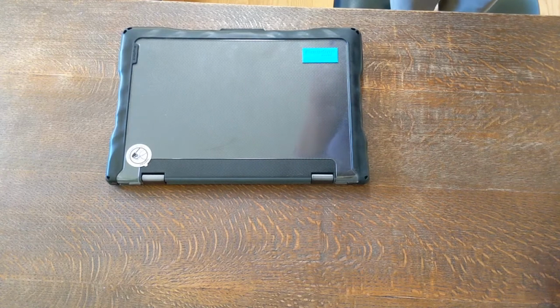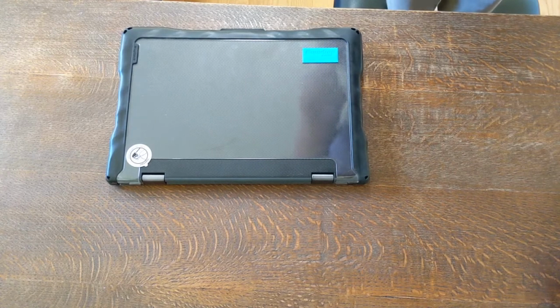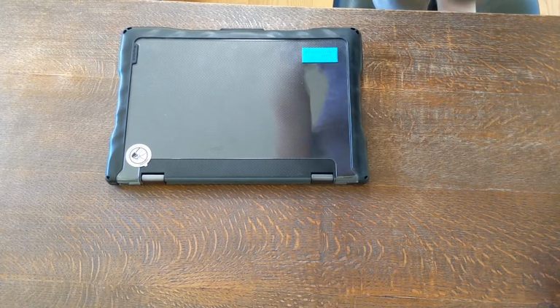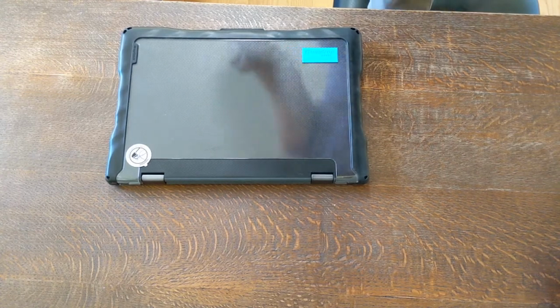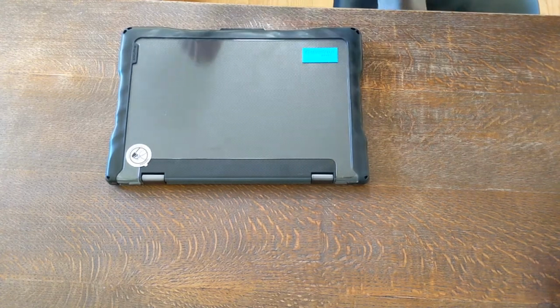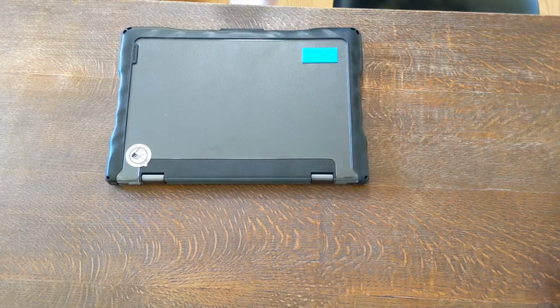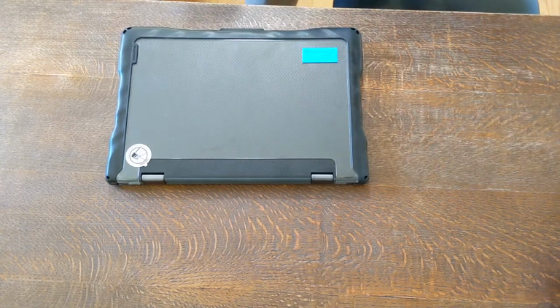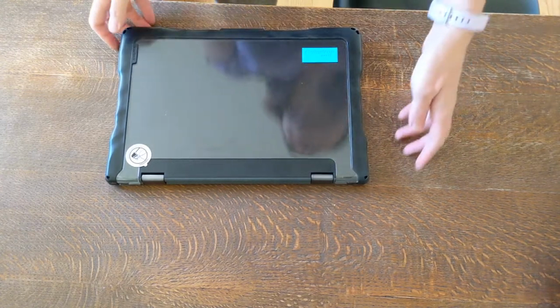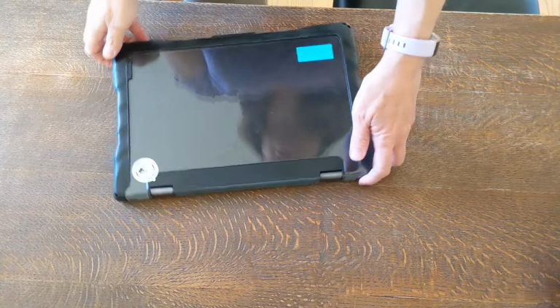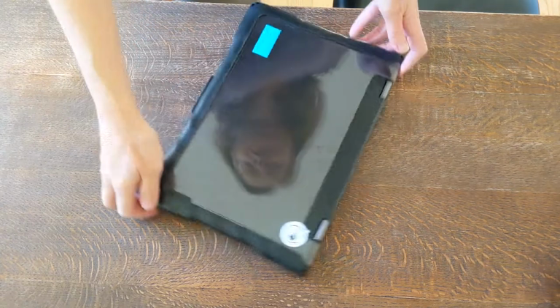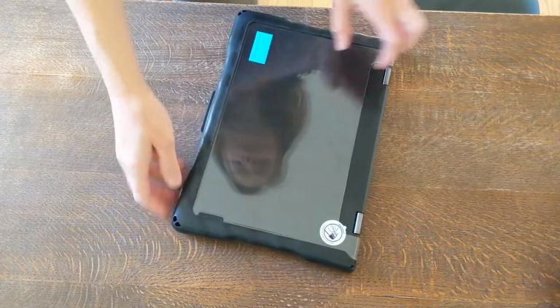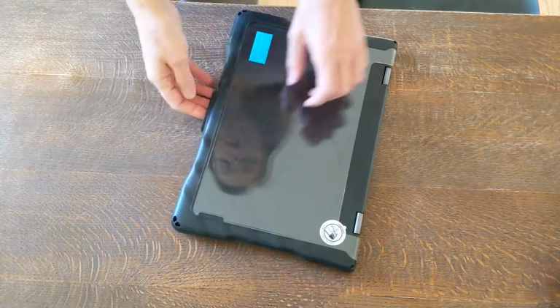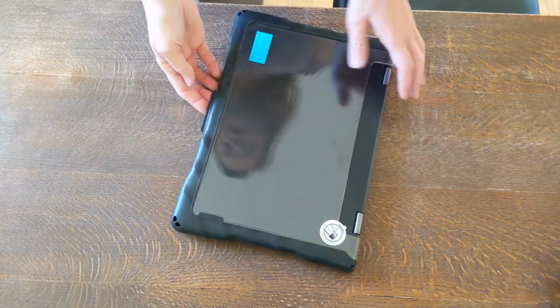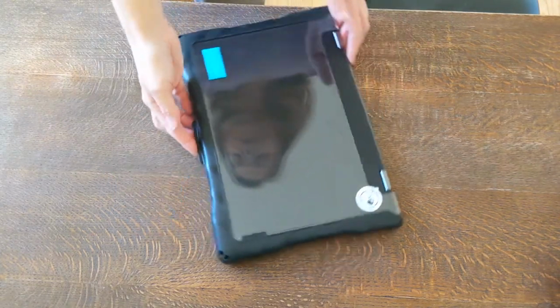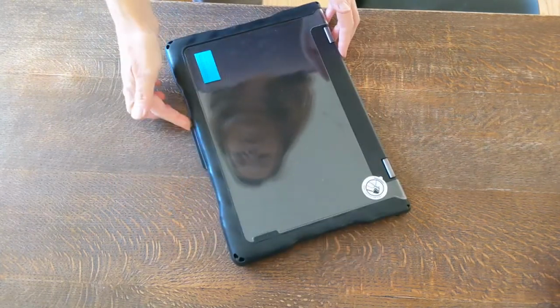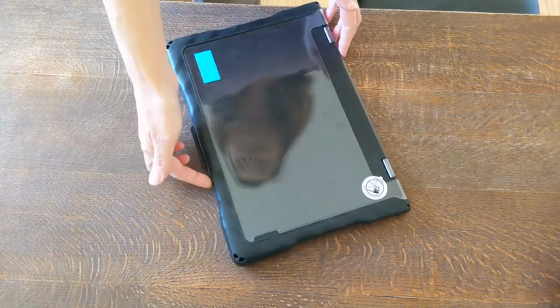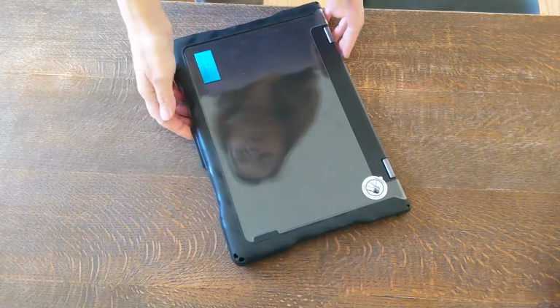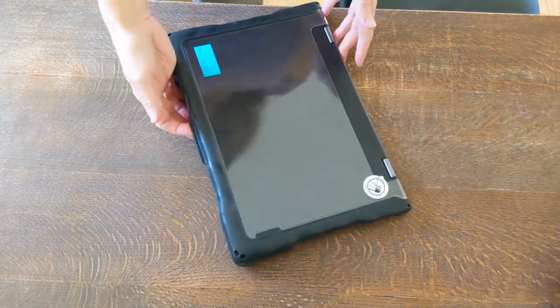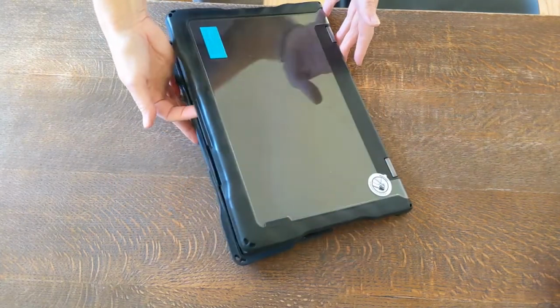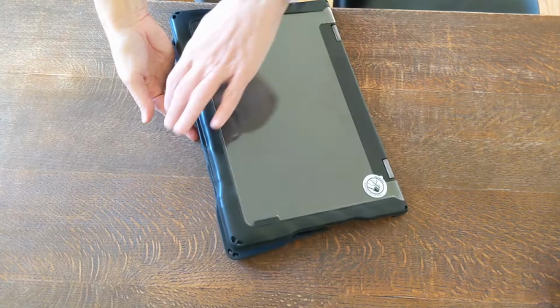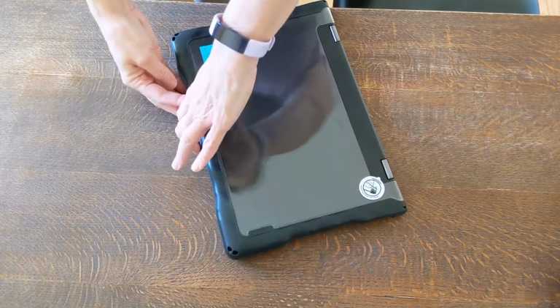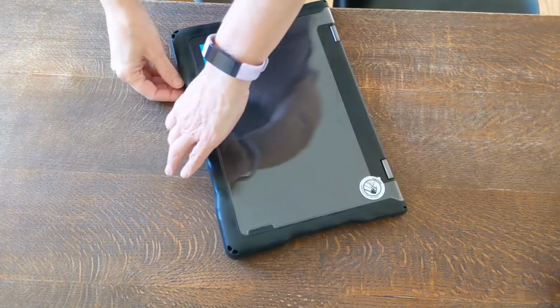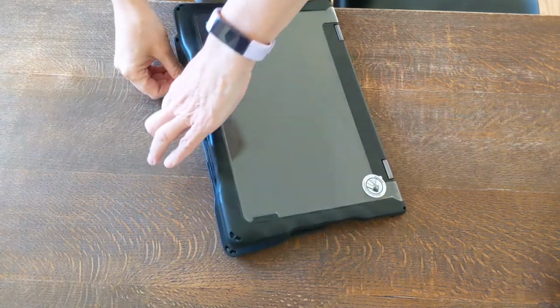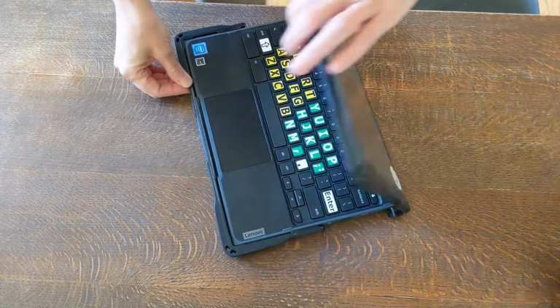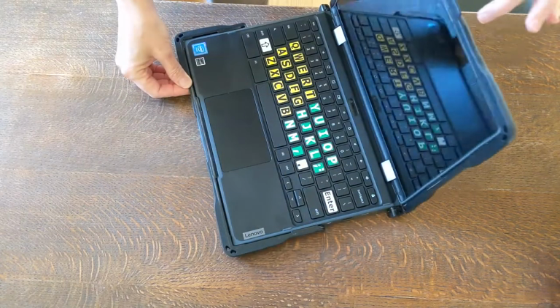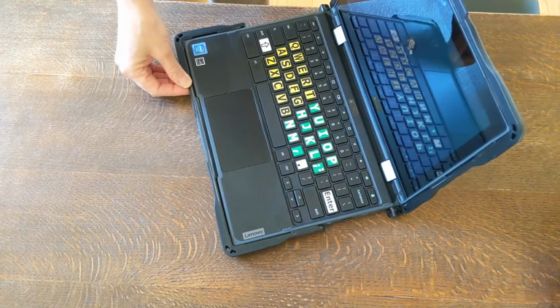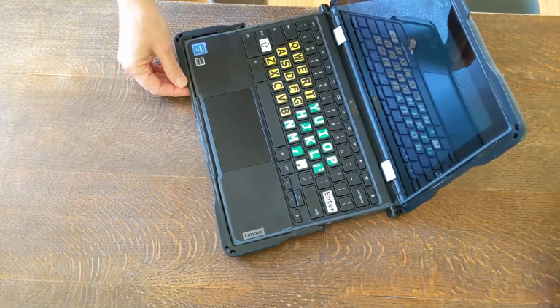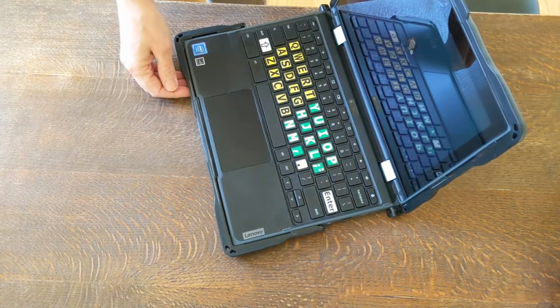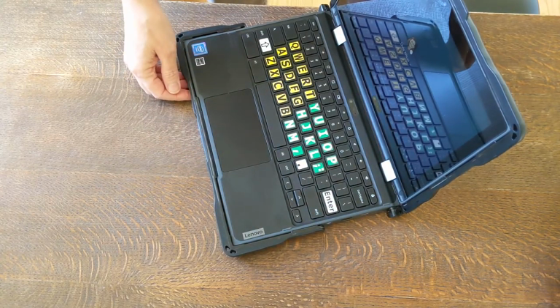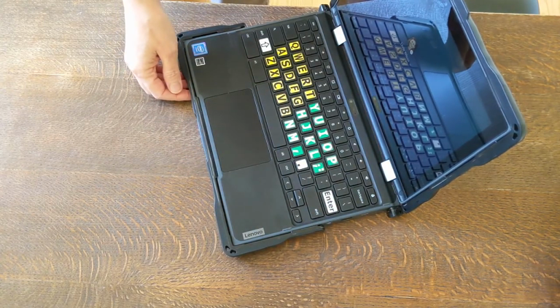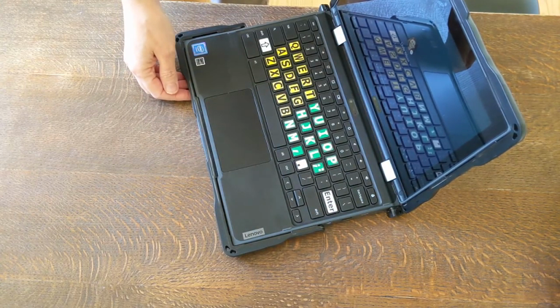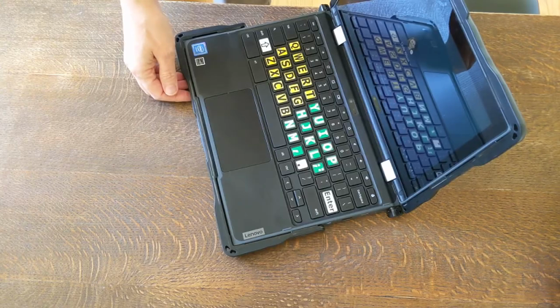So this is what the gumdrop case looks like installed. There's a little bit of a lip here, which makes it a little bit easier to open than the Chromebook without the case on it.